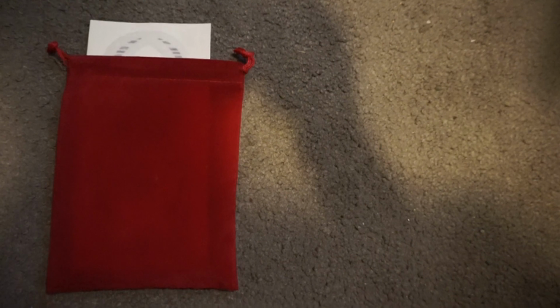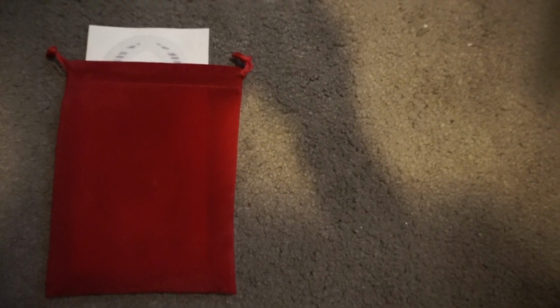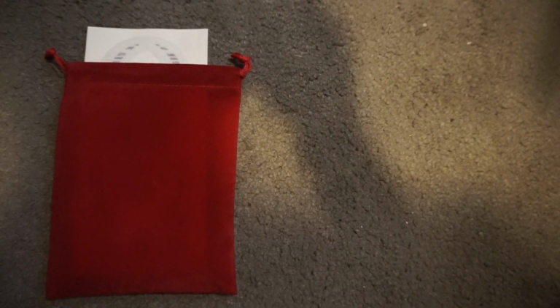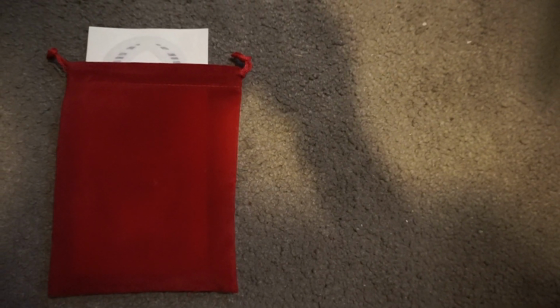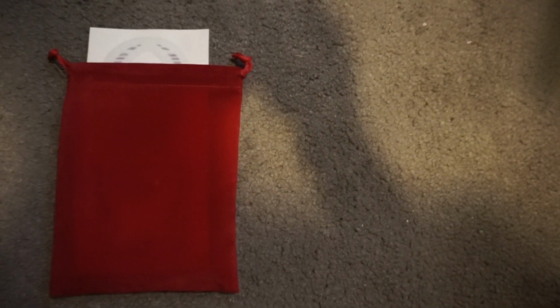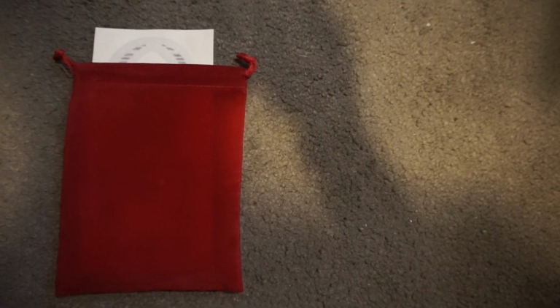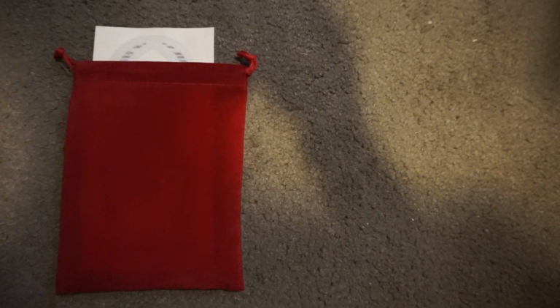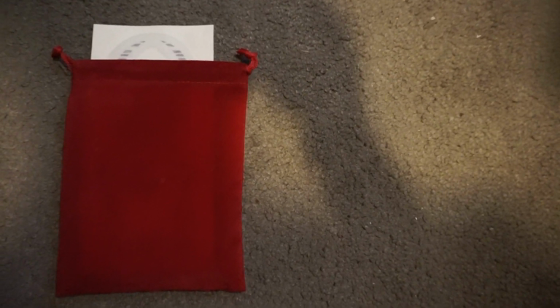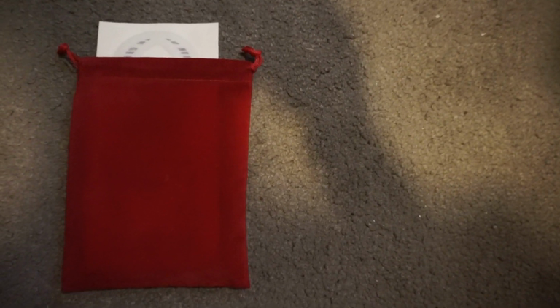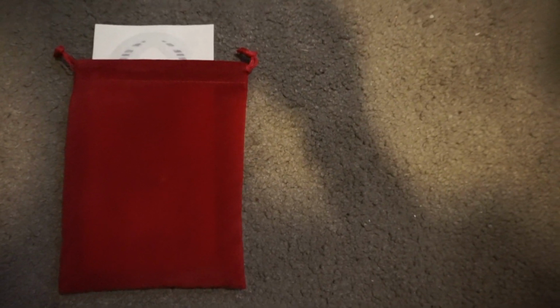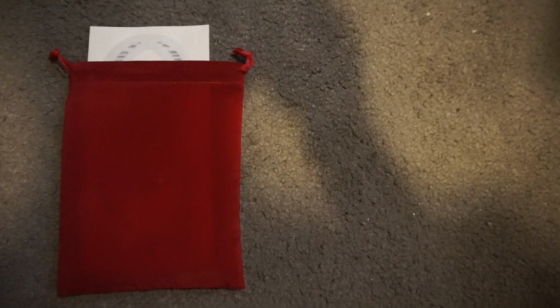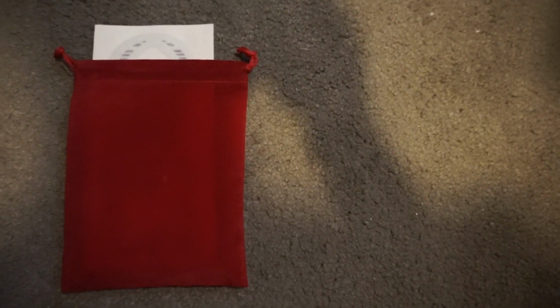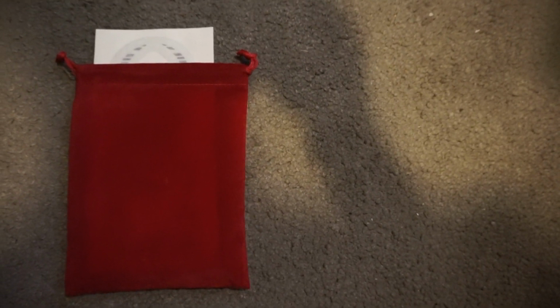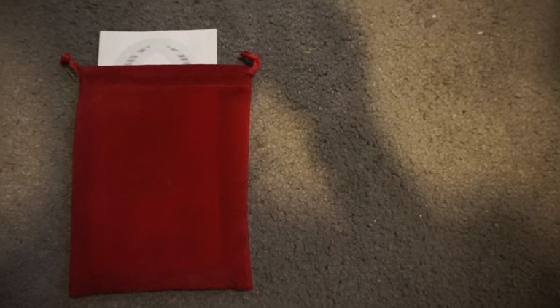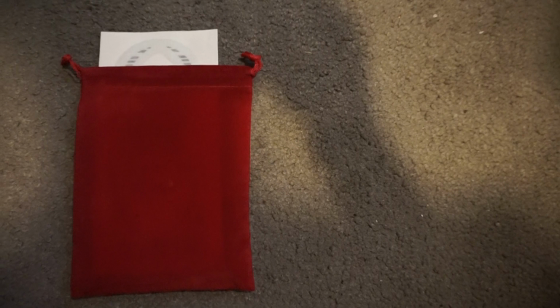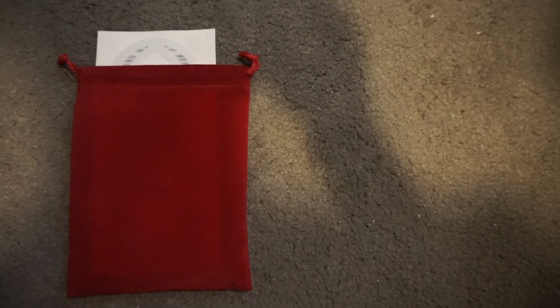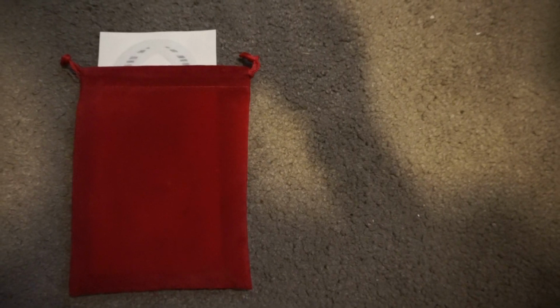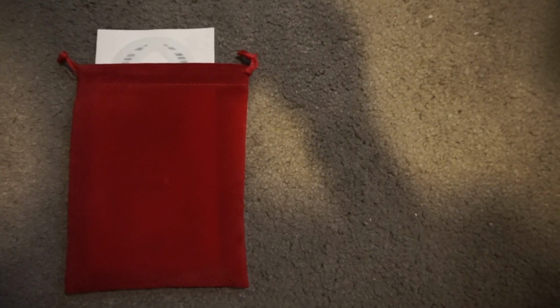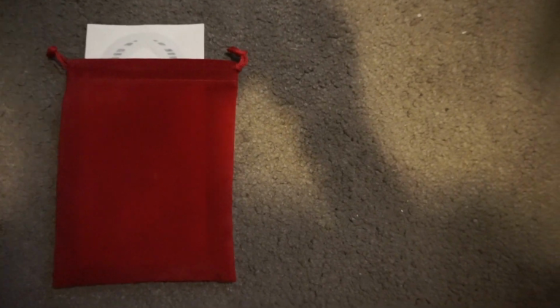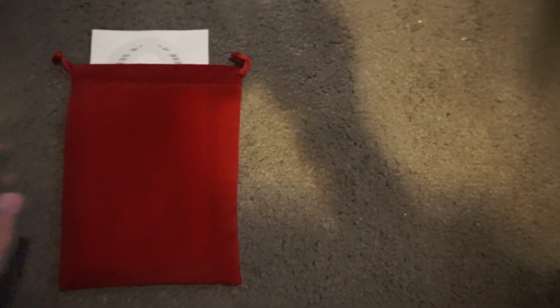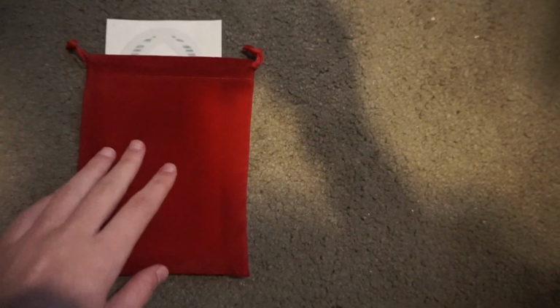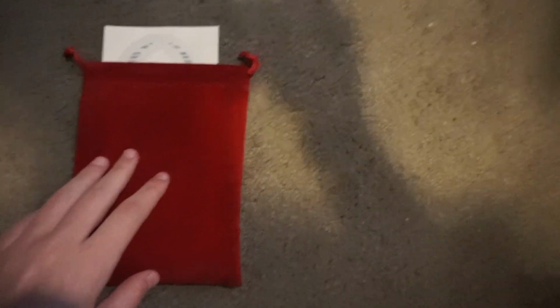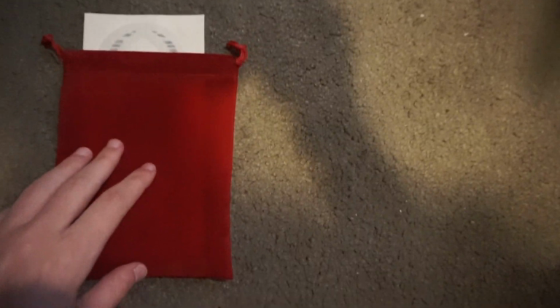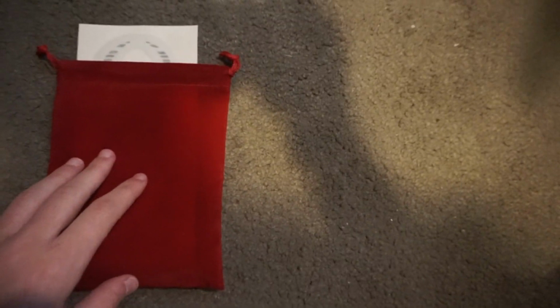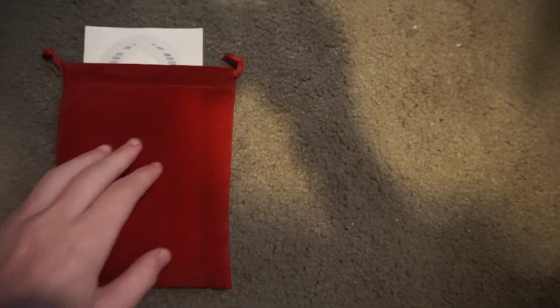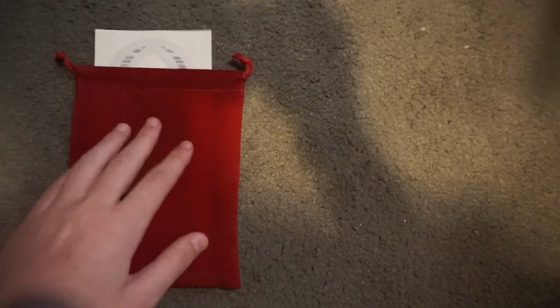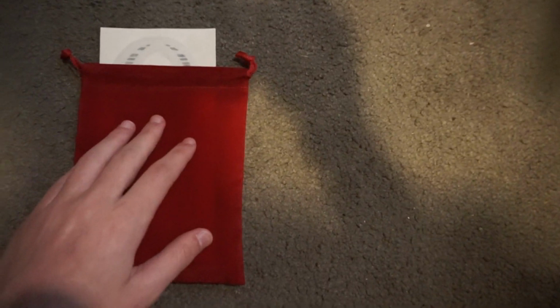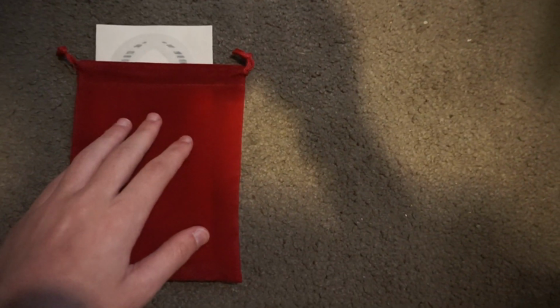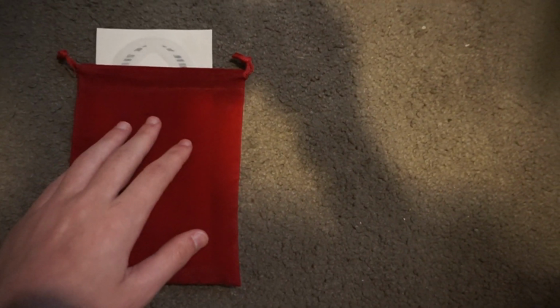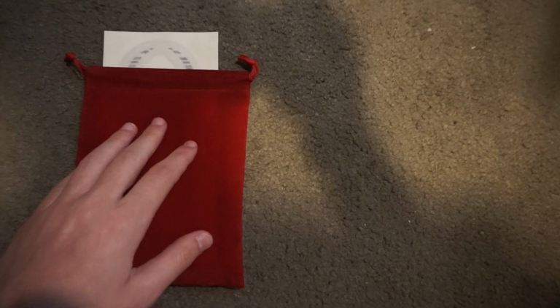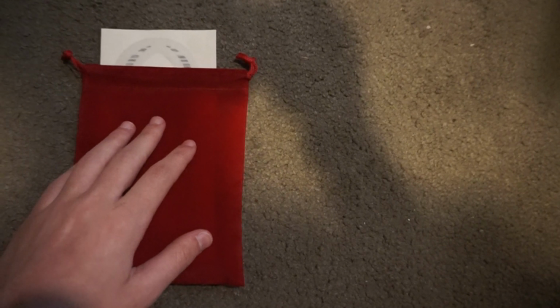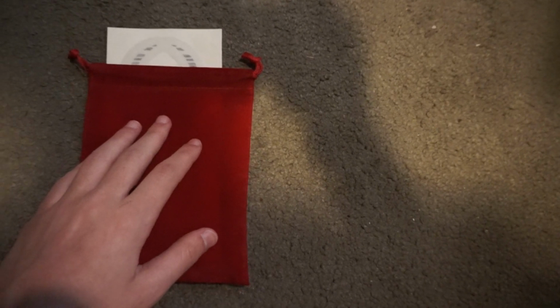Alright guys, today I'm going to show you a bit different type of video. A while back, Geocaching did a special promotion for Valentine's Day where you get a grab bag that consists of several items.